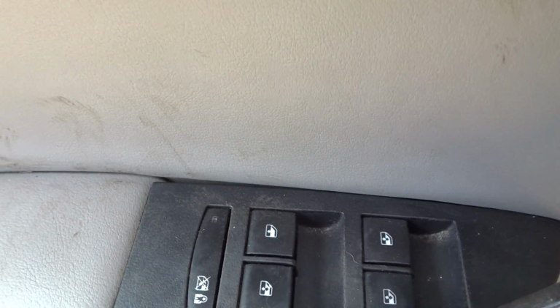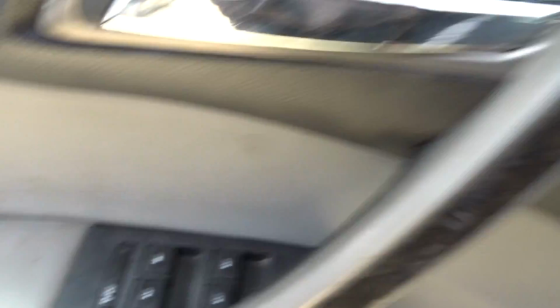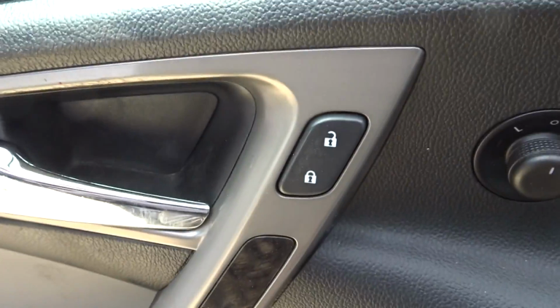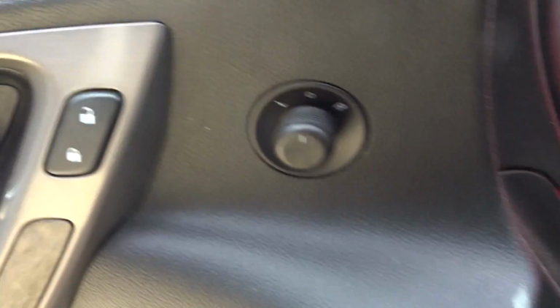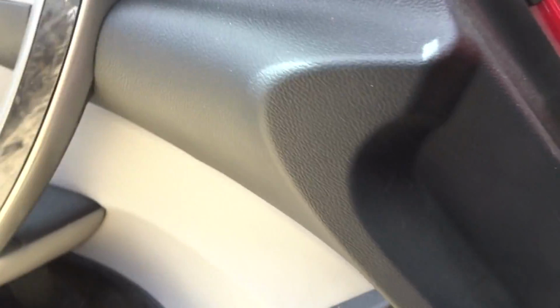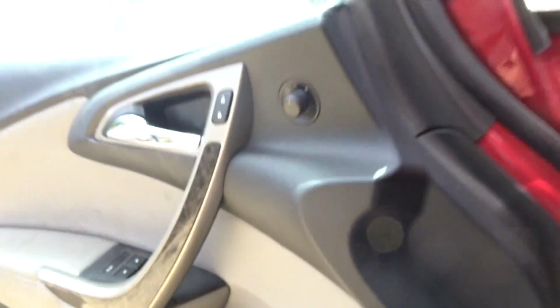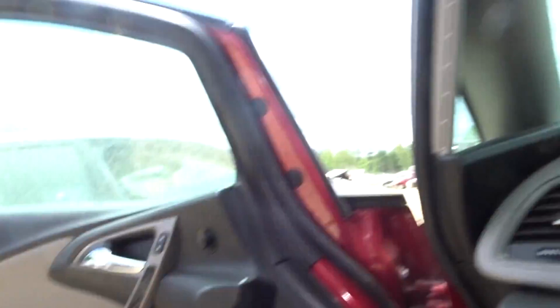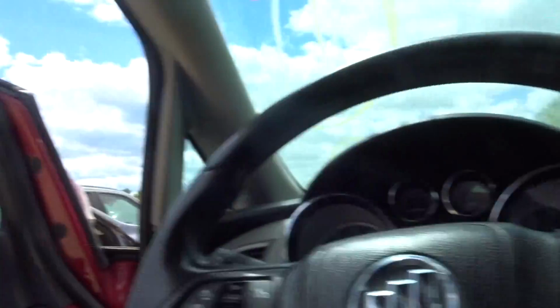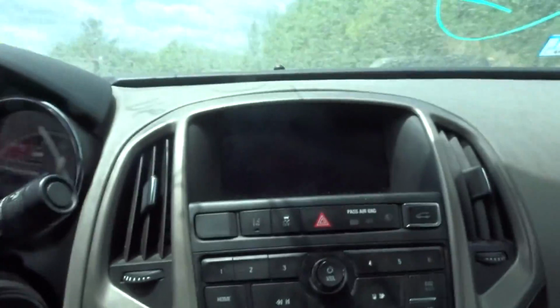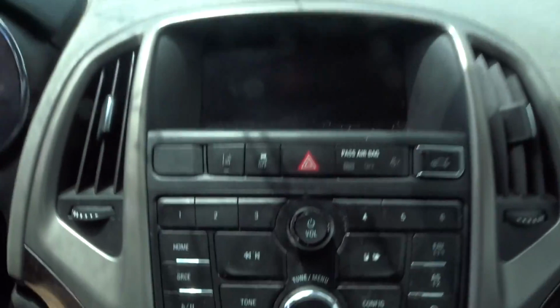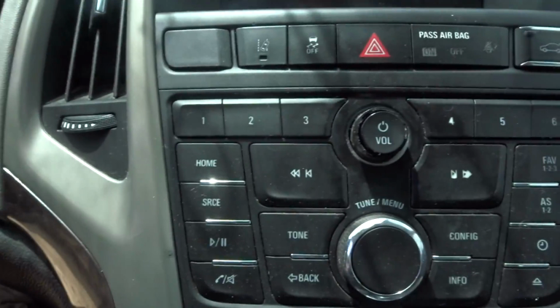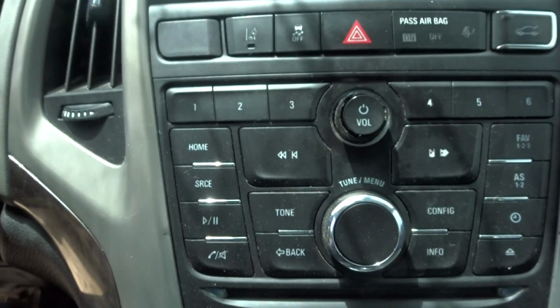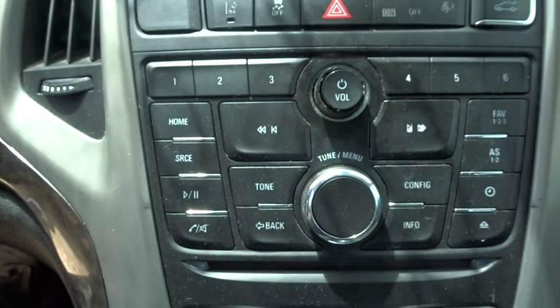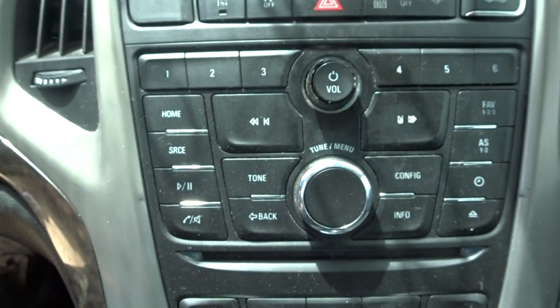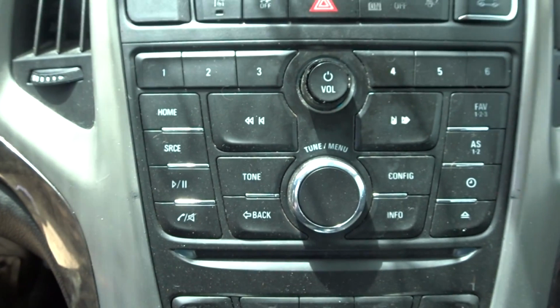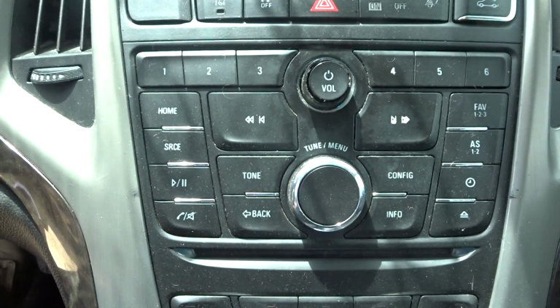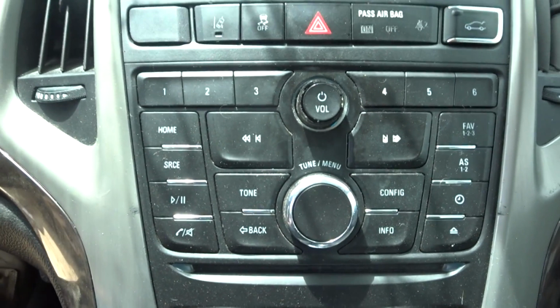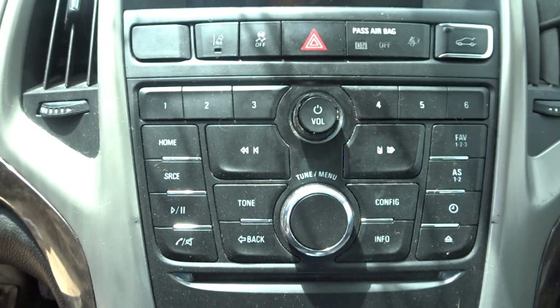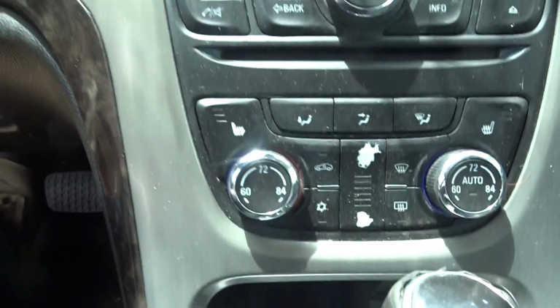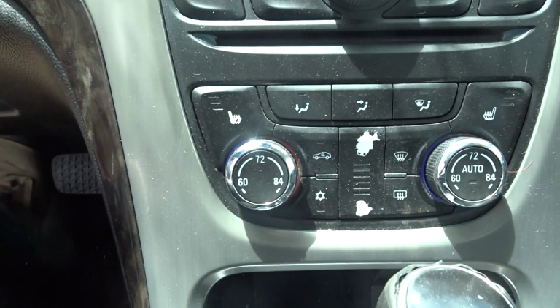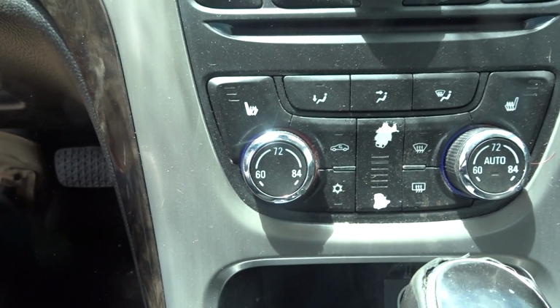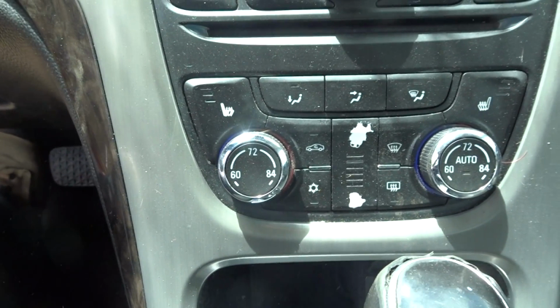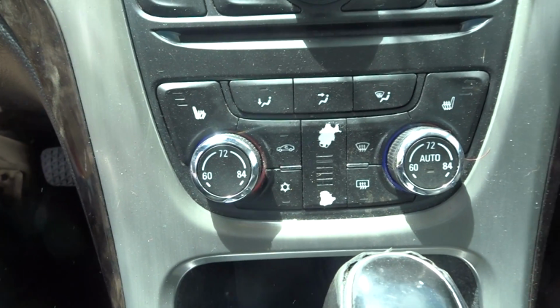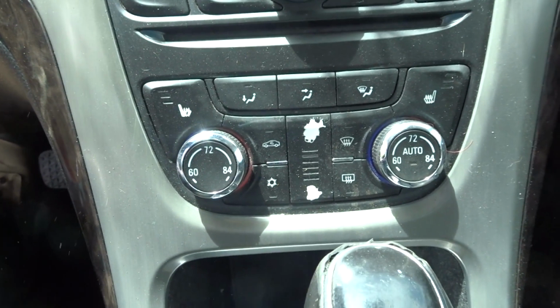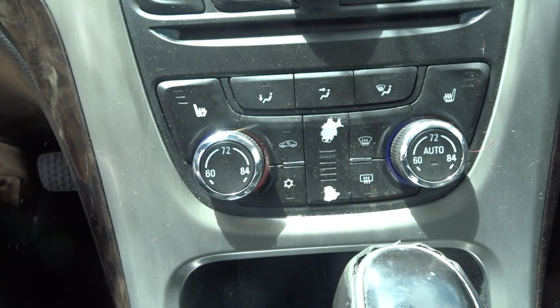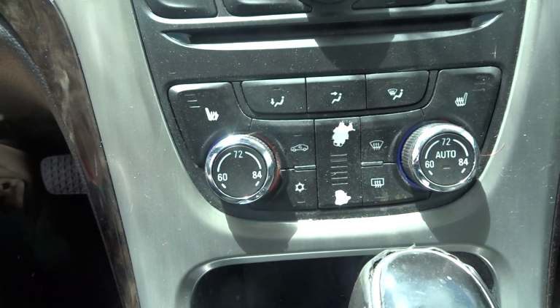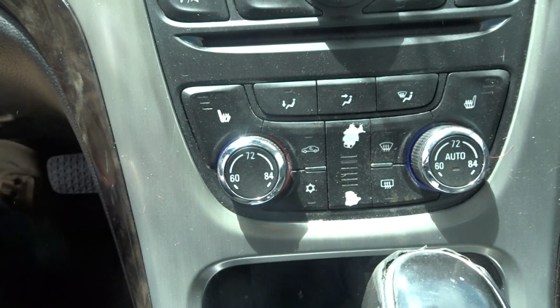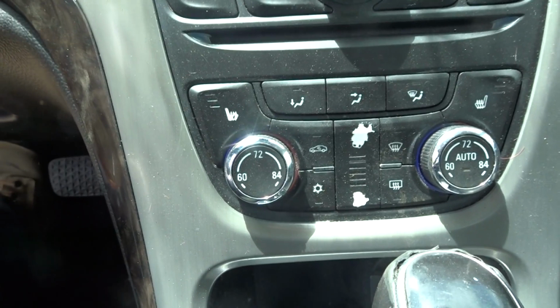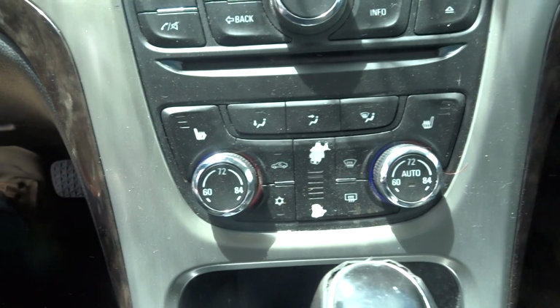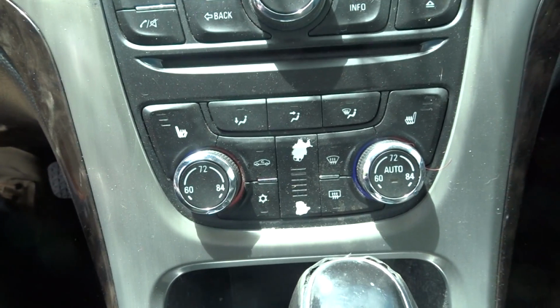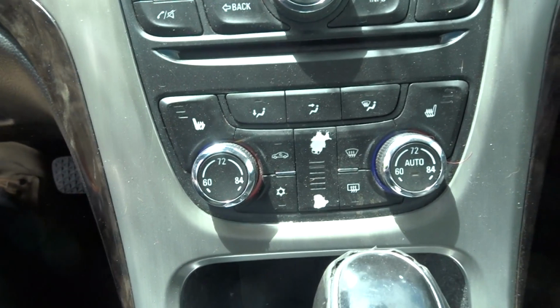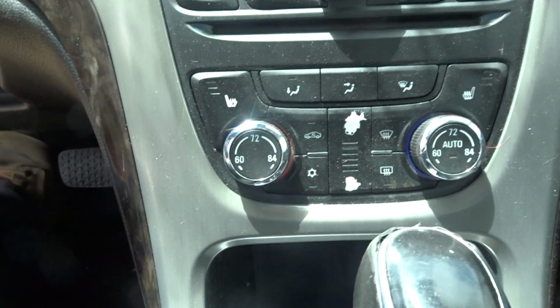Master window switch. Power mirrors like we talked about. The control panel — the knobs are broken, not putting it in there. Heated control is worn. If you can make it work, give my guys a call, we'll sell it to you.